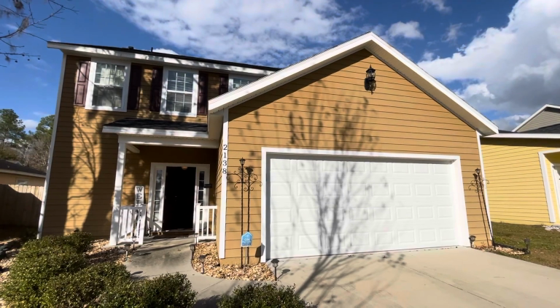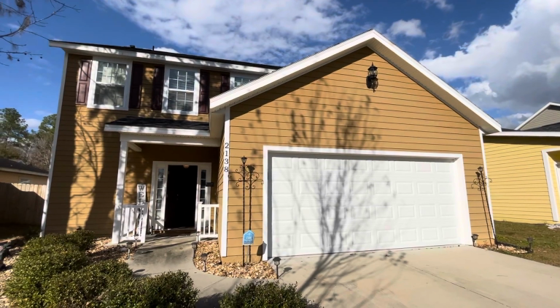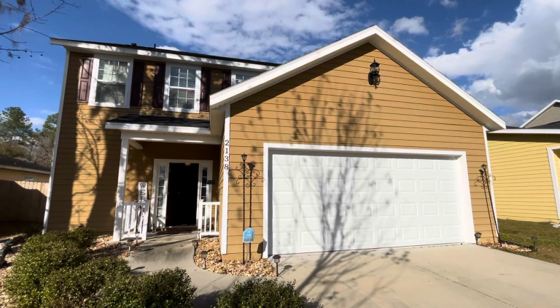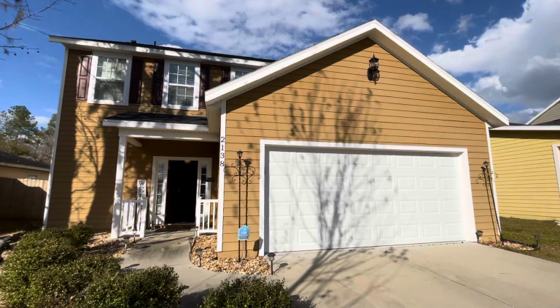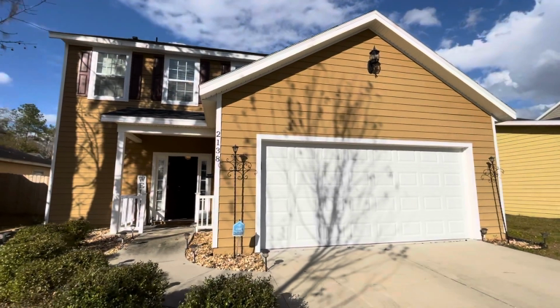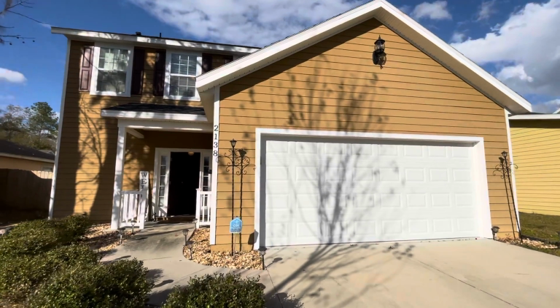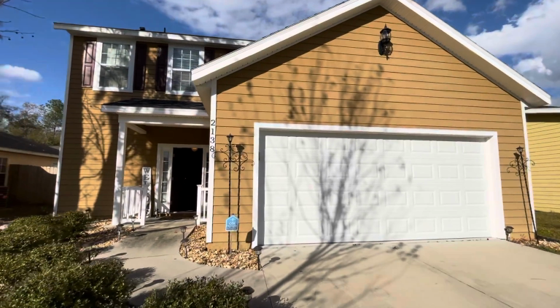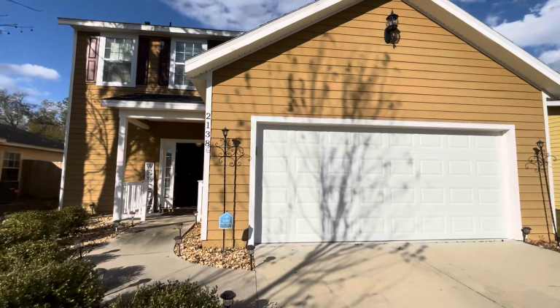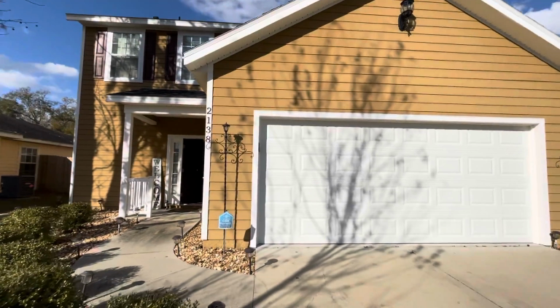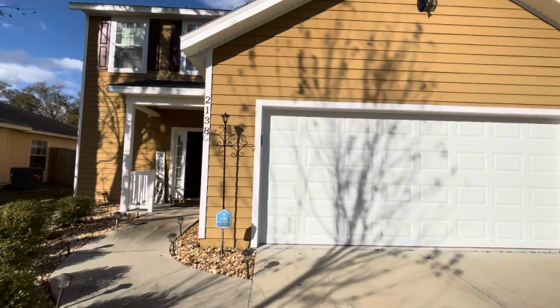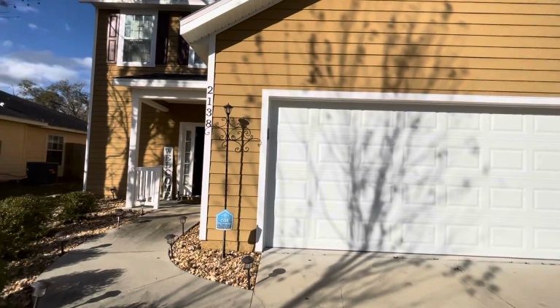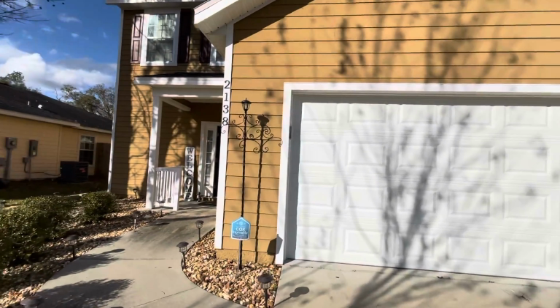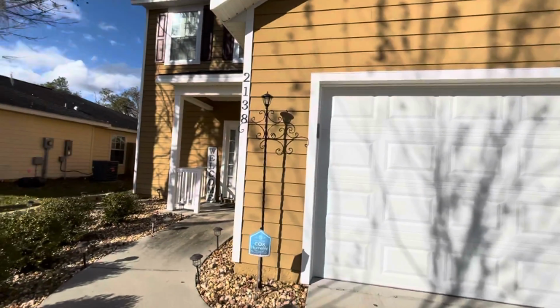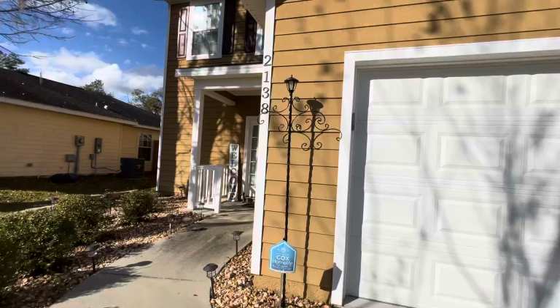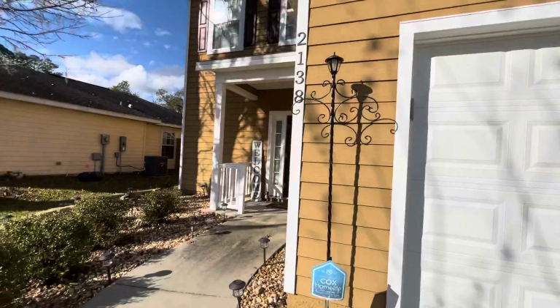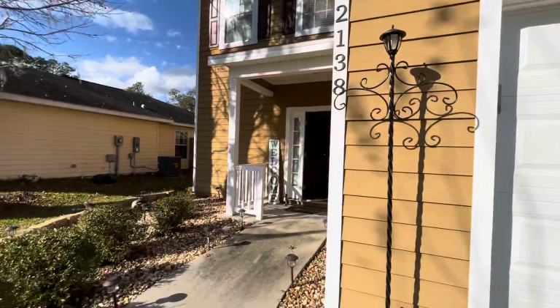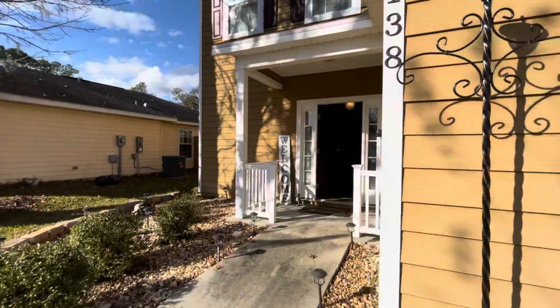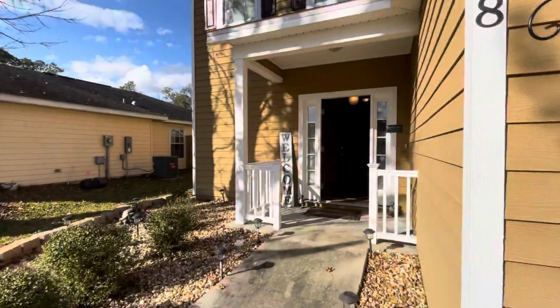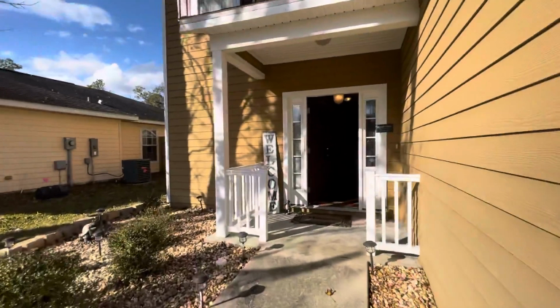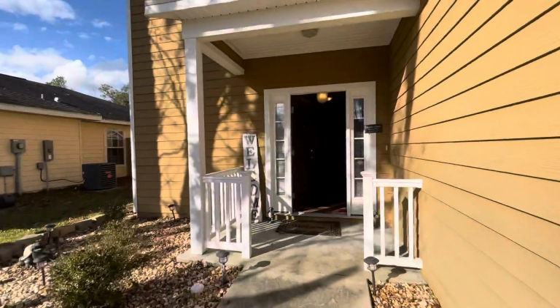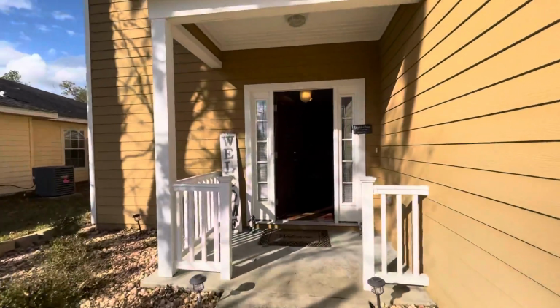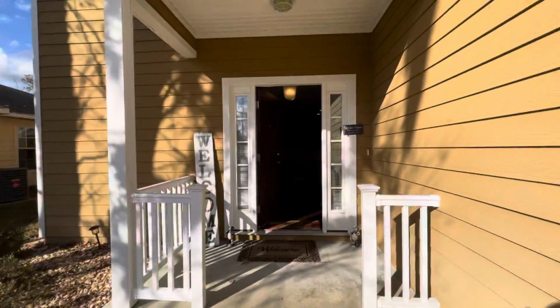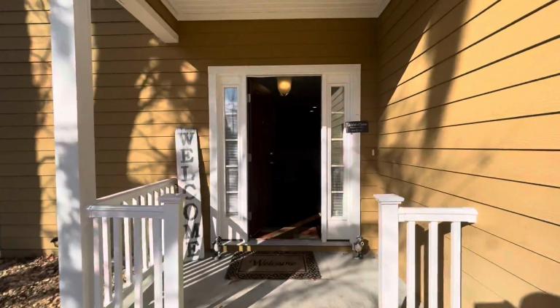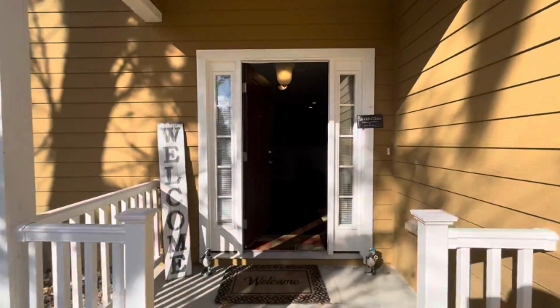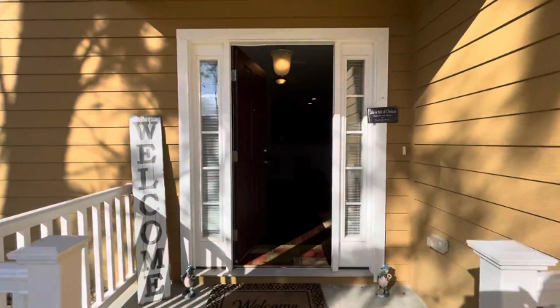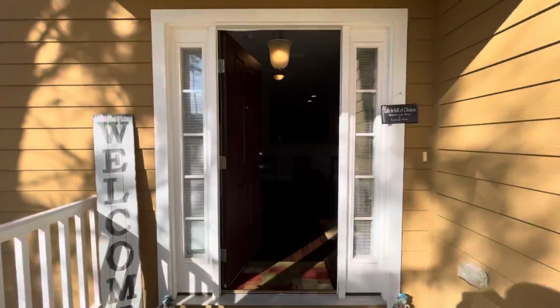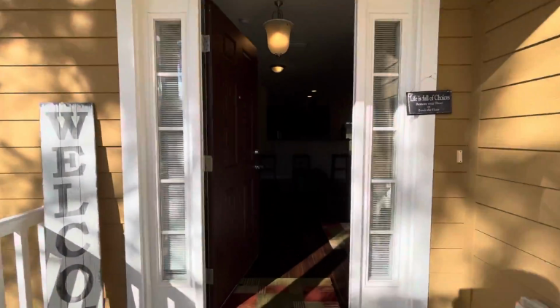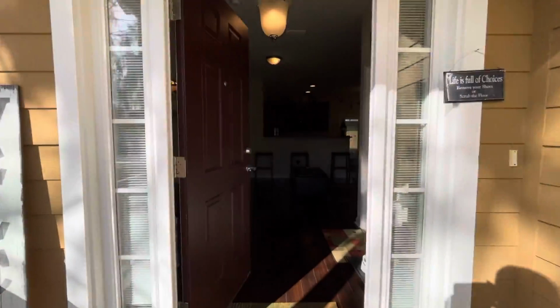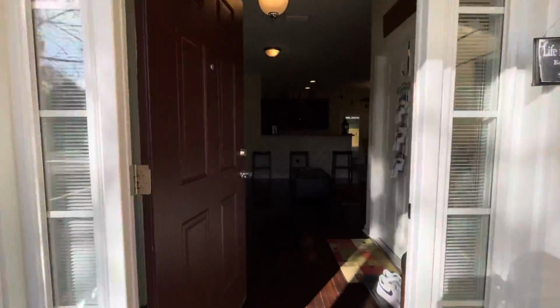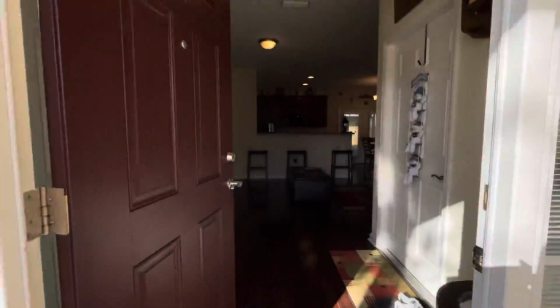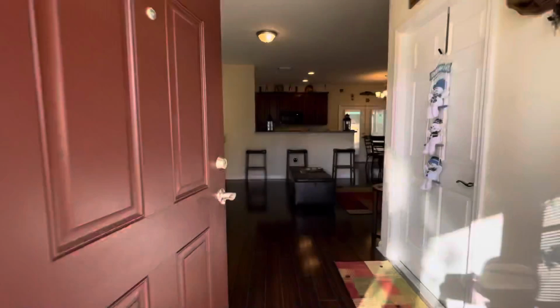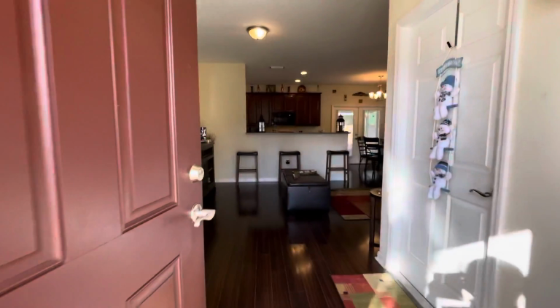Good afternoon, everyone. I'm at 2138 Northwest 76th Place — got a three bedroom, two and a half bath house here built in 2017. I want you to take a look as we'll walk in through the foyer.